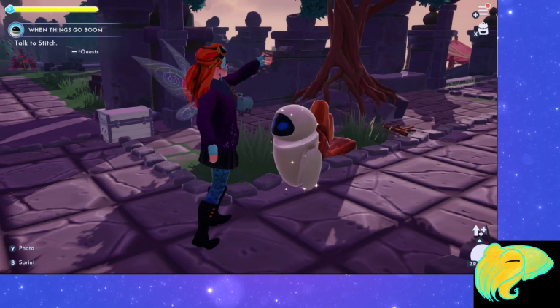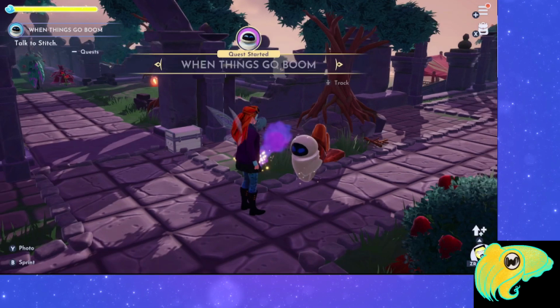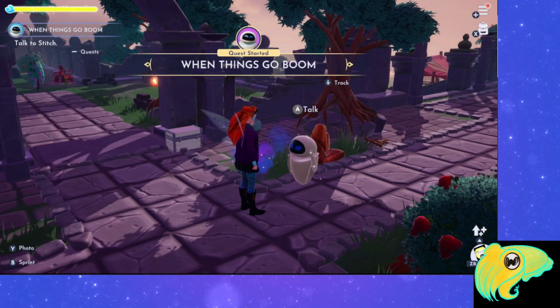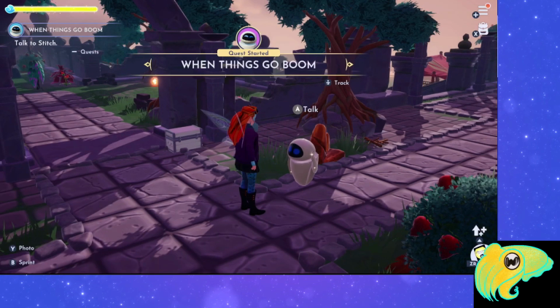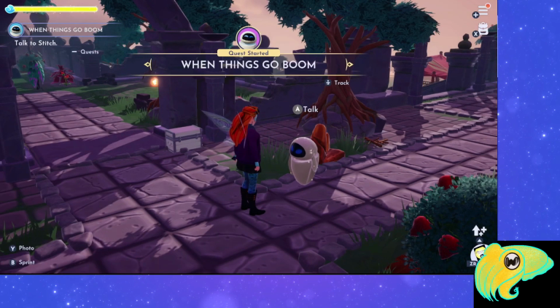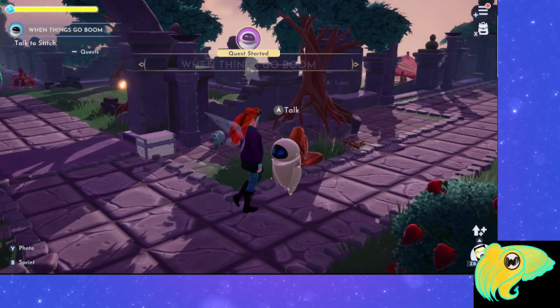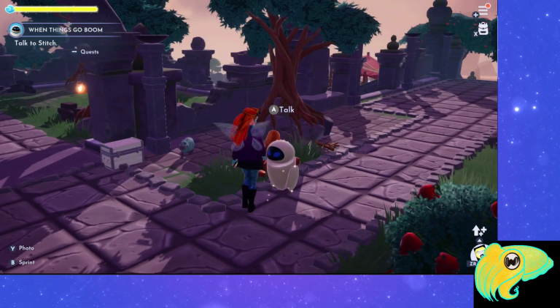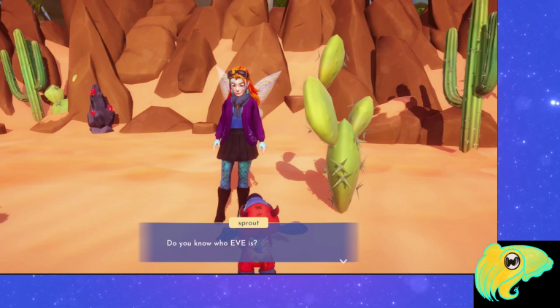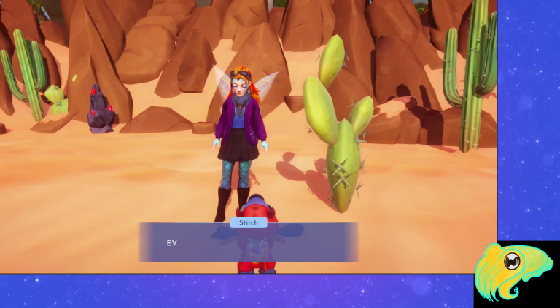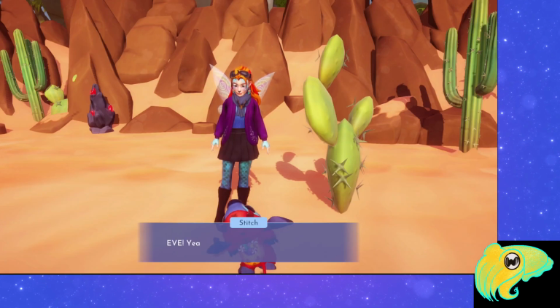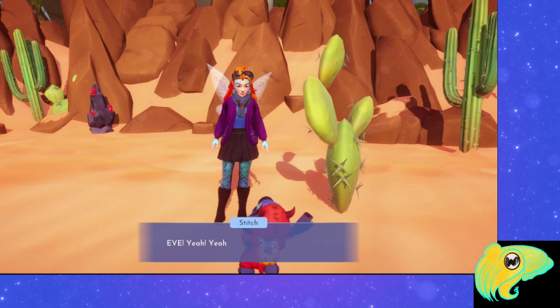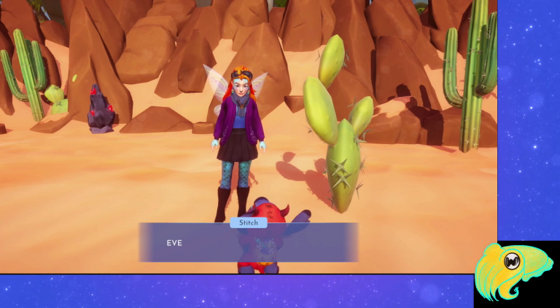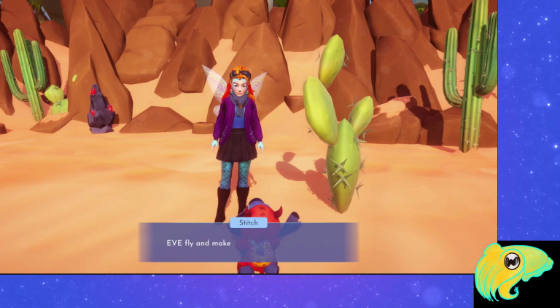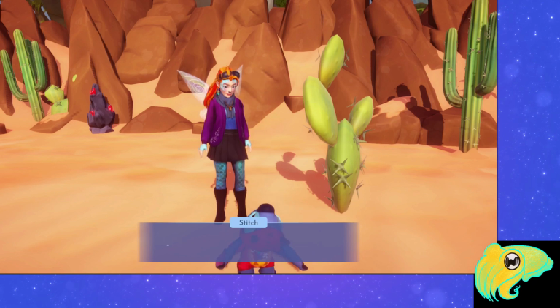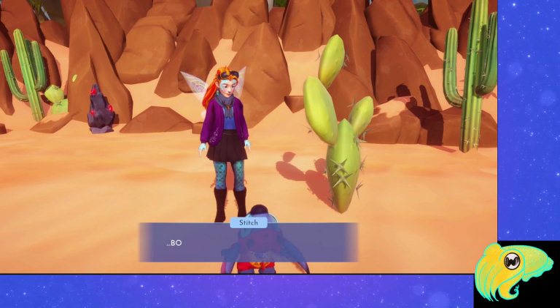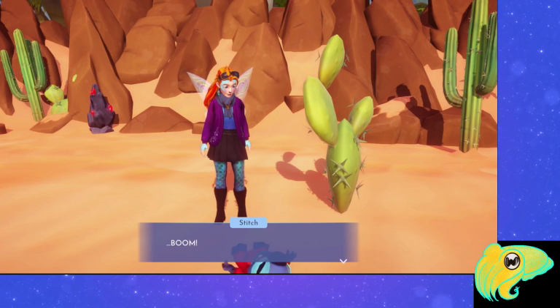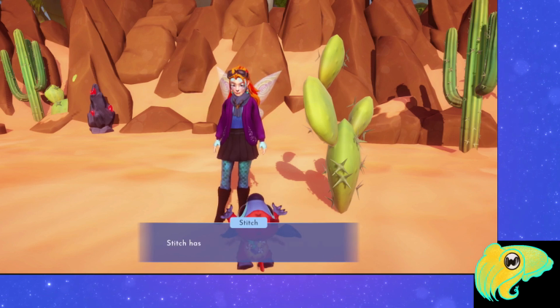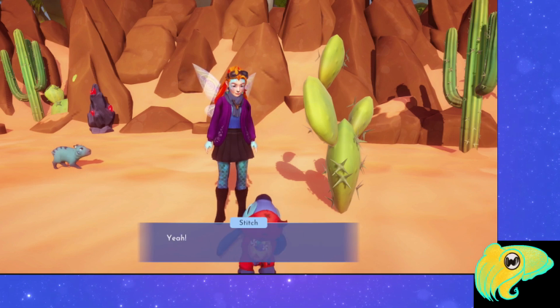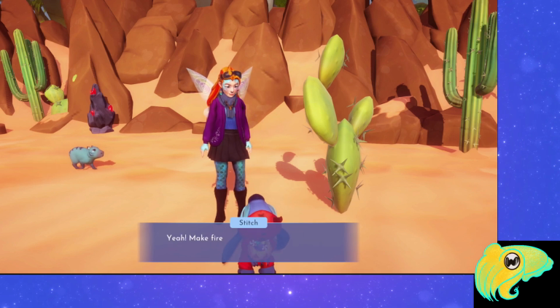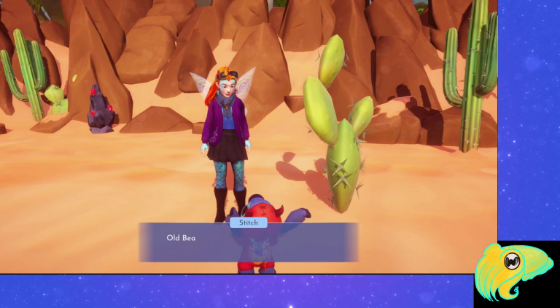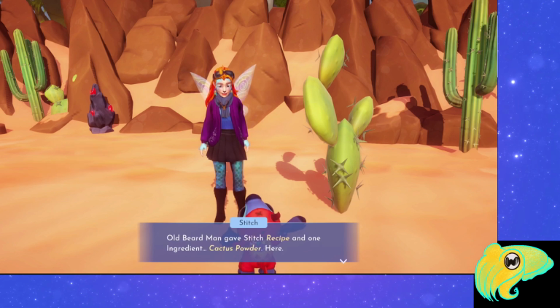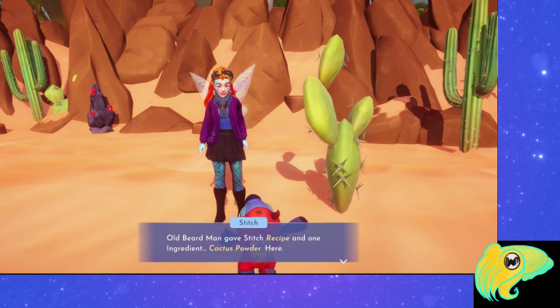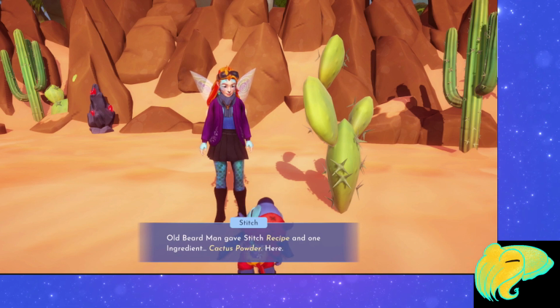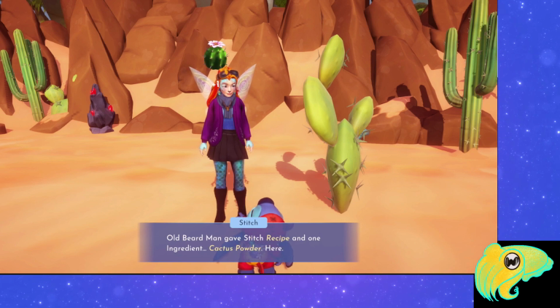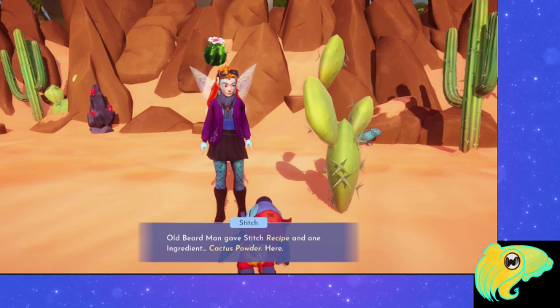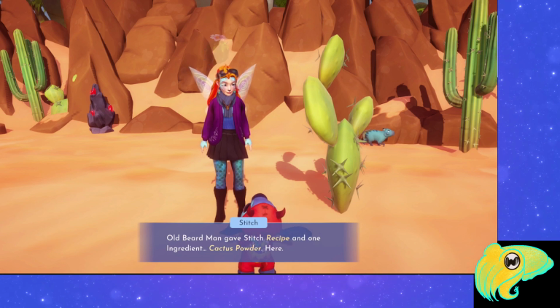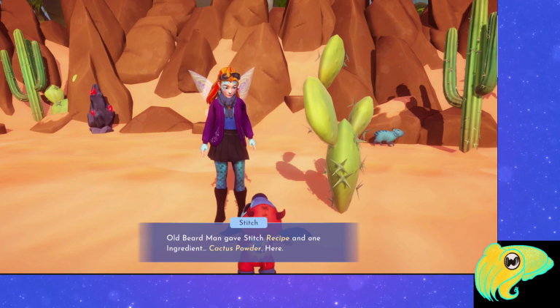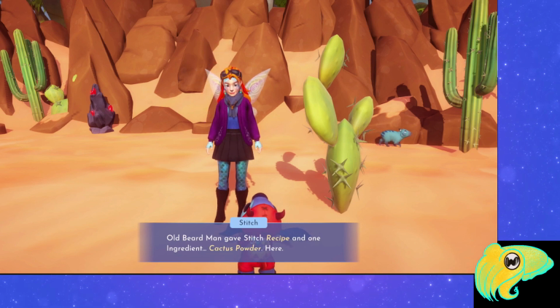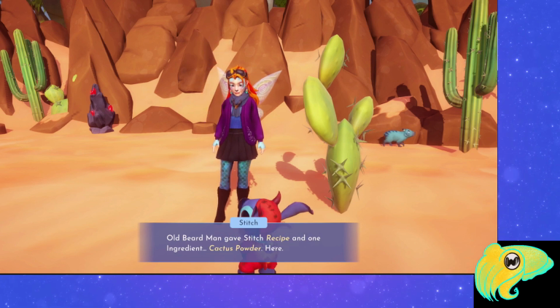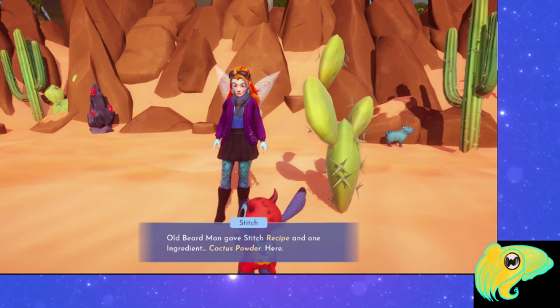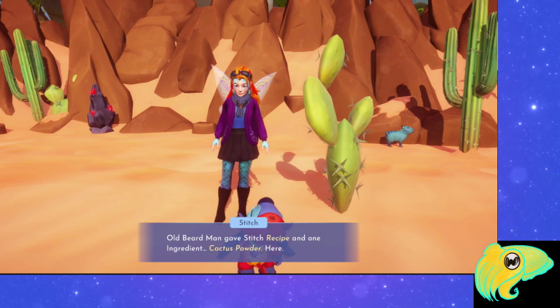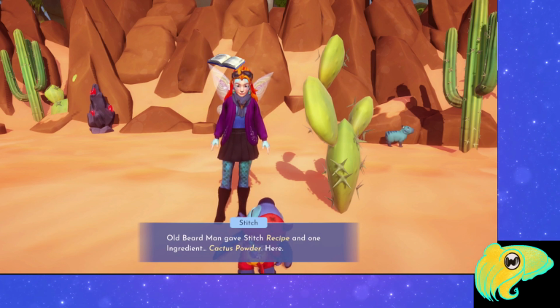Find Stitch and talk to him — he'll be somewhere around Eternity Isle. You find out that Stitch has gotten his hands on a Recipe for Fireworks. He shares it with you as well as one of the ingredients, and then you have to gather the rest of the ingredients.